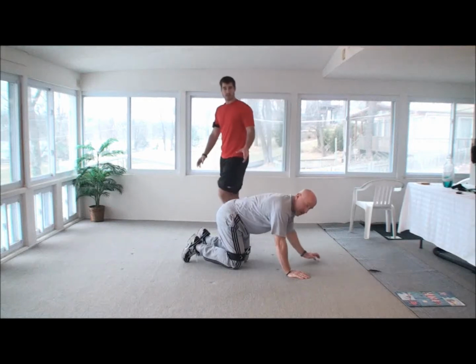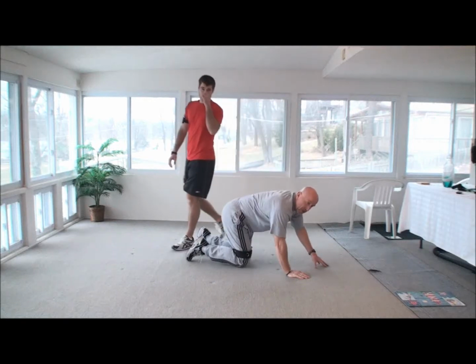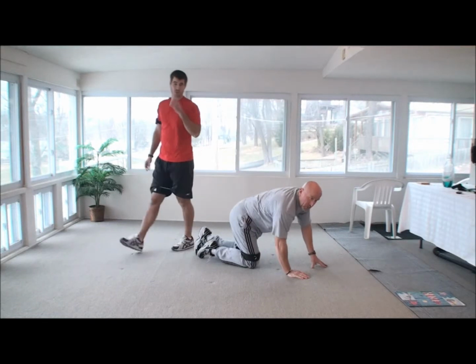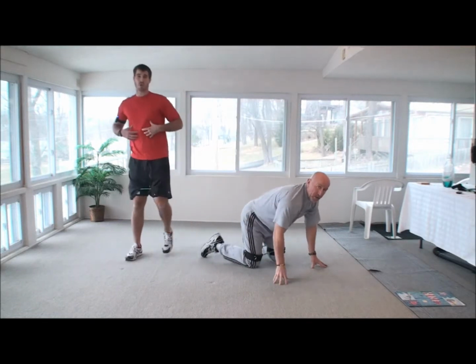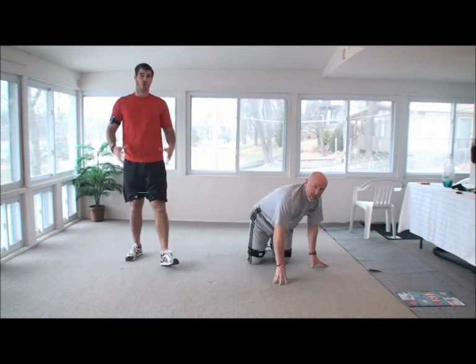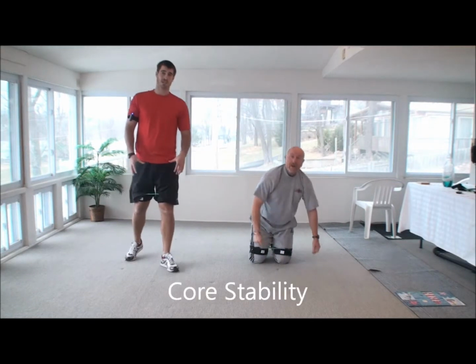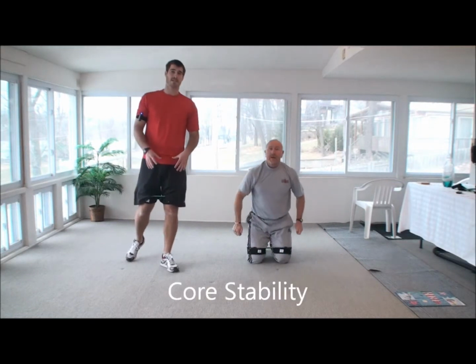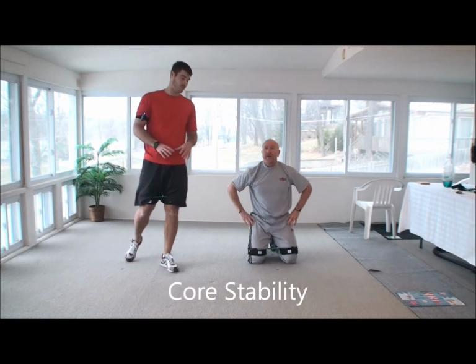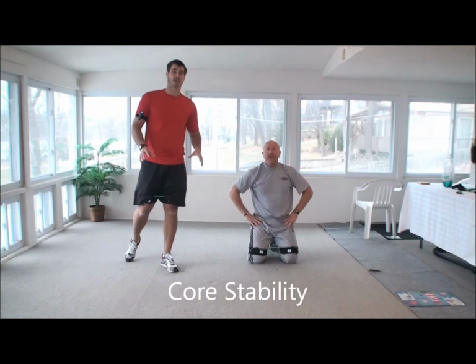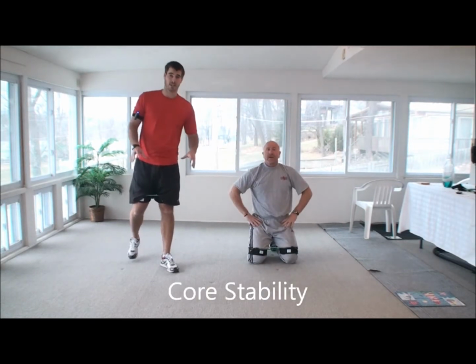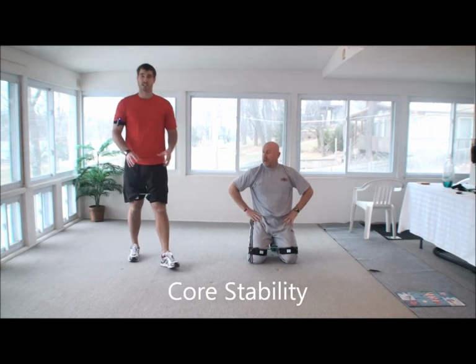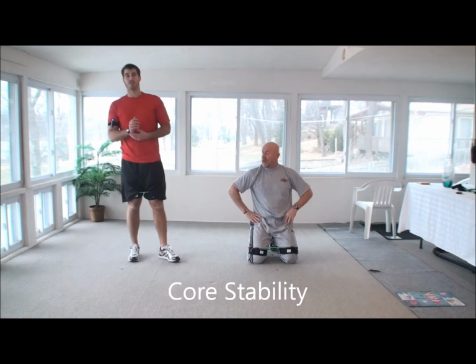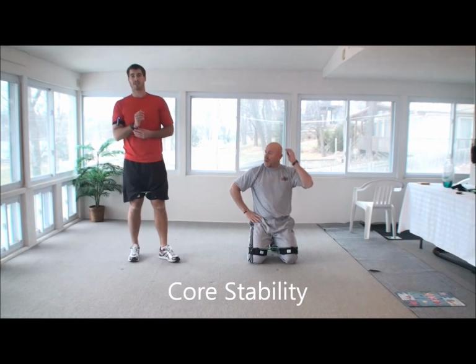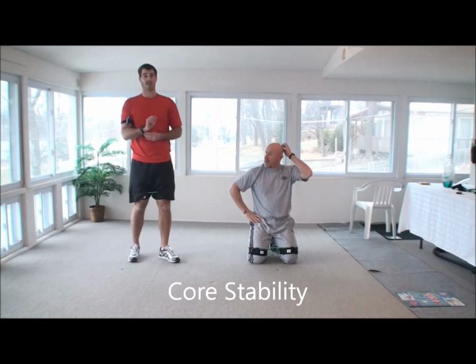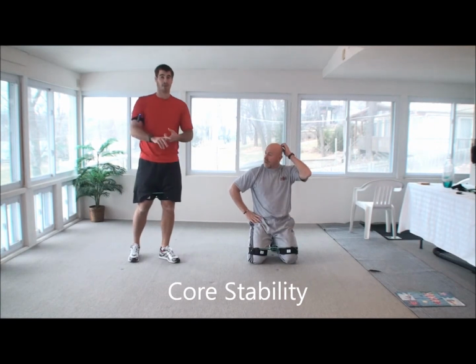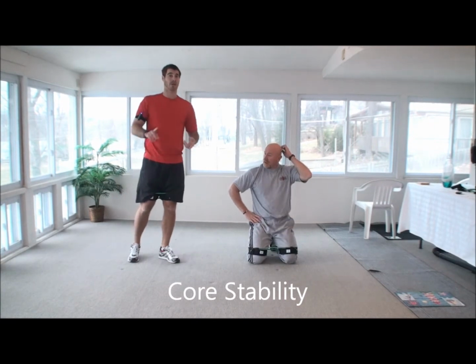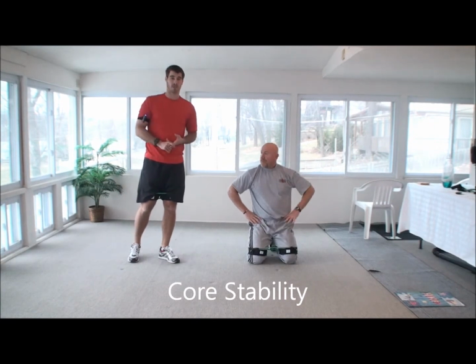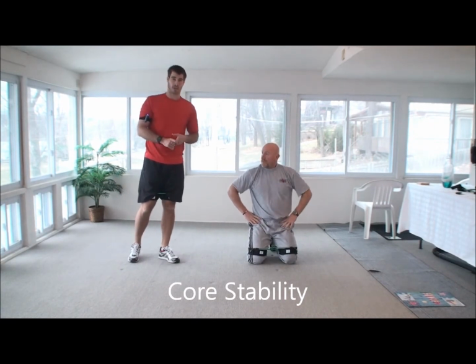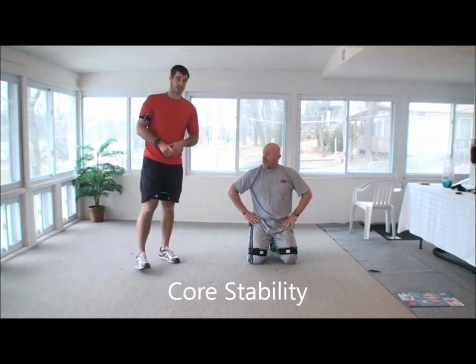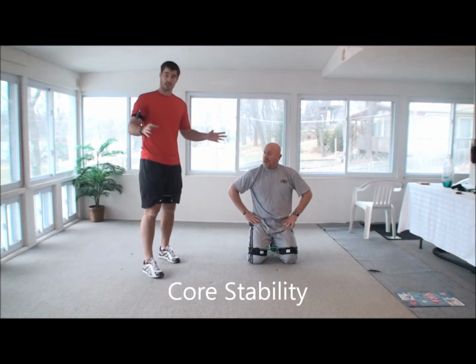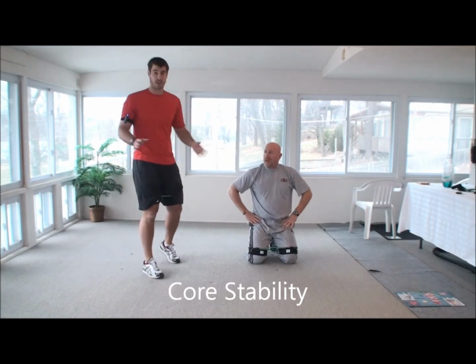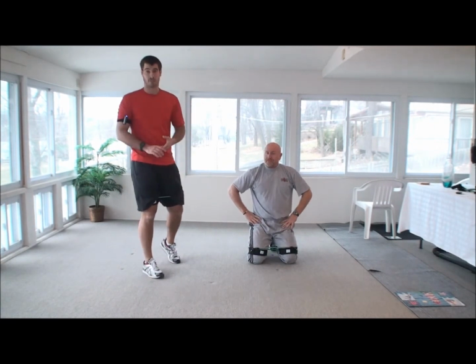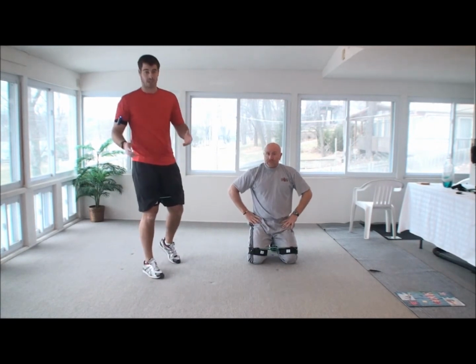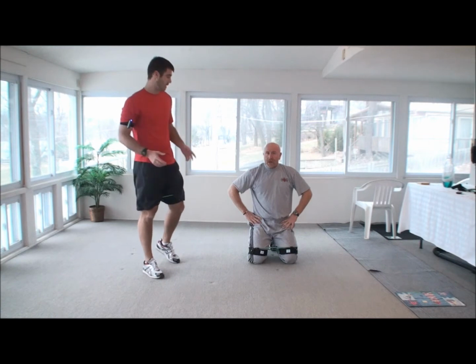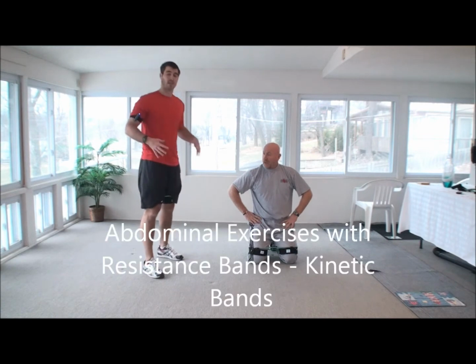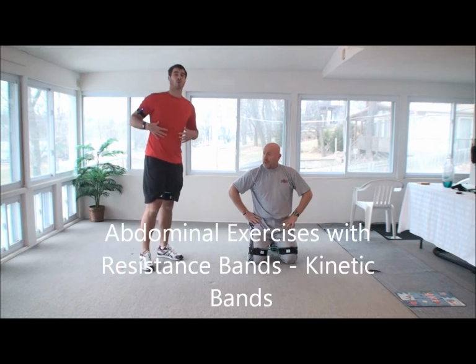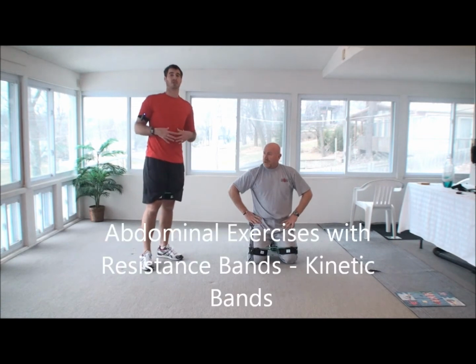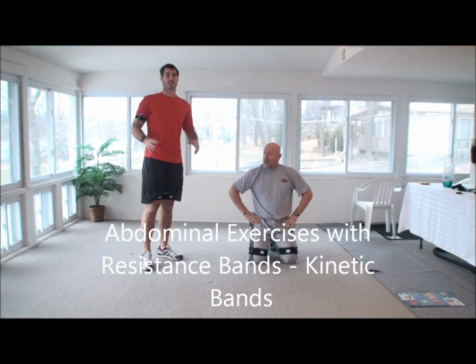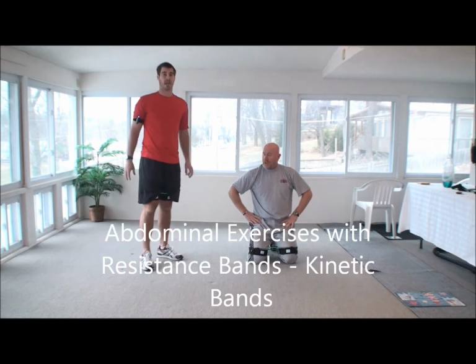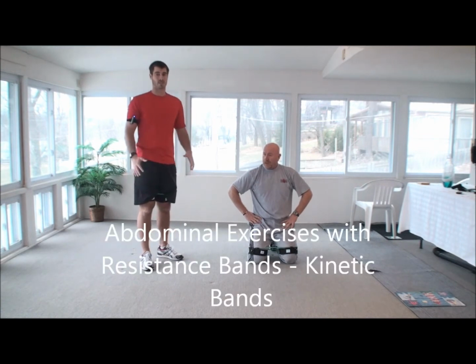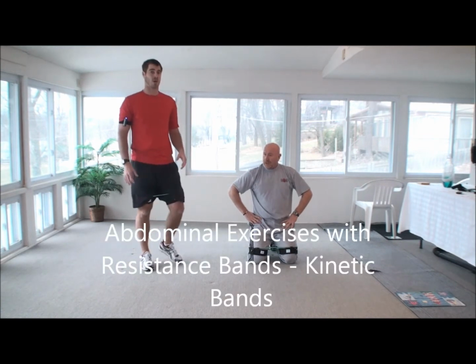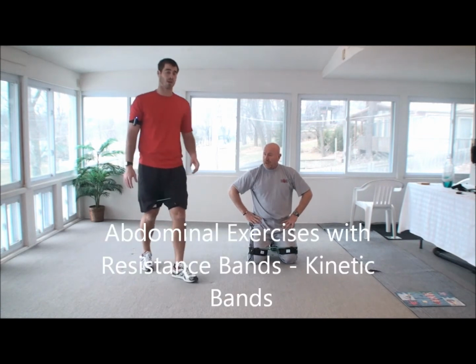Remember, everything that you do — if we're working our core, which these bands directly hit — is going to help you with everything in life: getting the mail, bending over to pick up your grandkids, moving around to pick up your own kids. Core stability is the name of the game, and that's what we're trying to work on here.